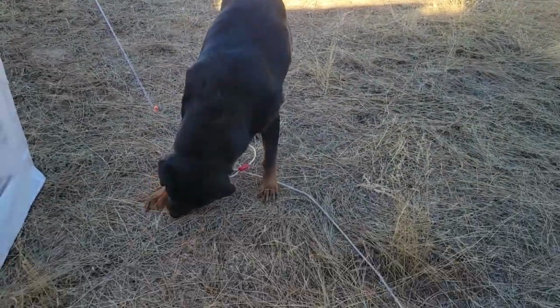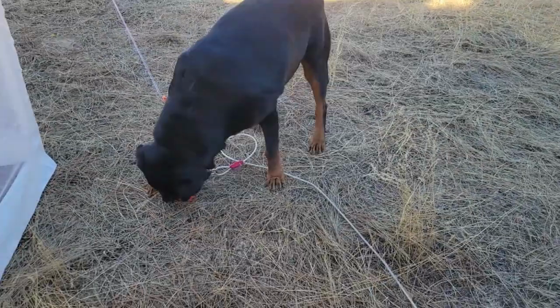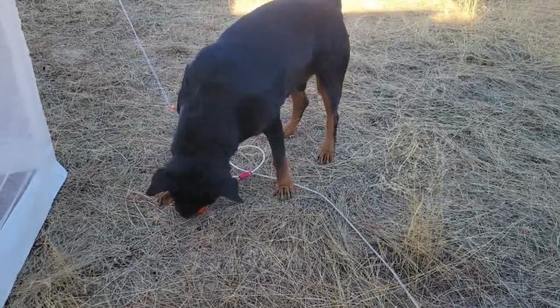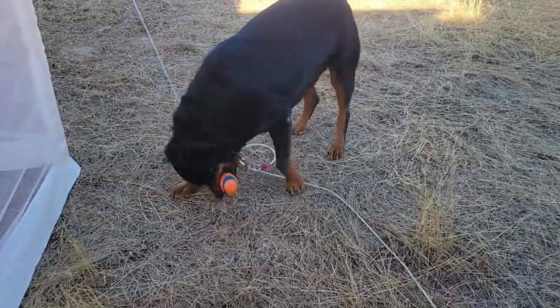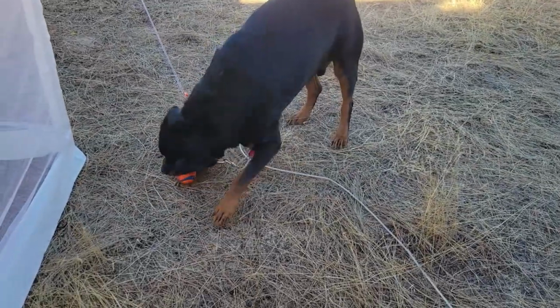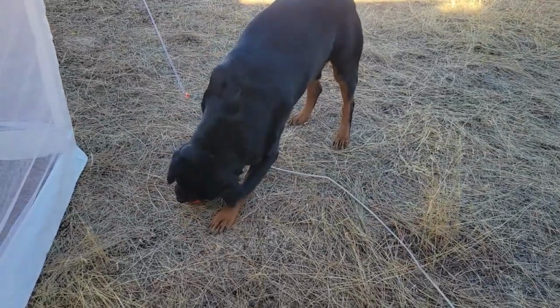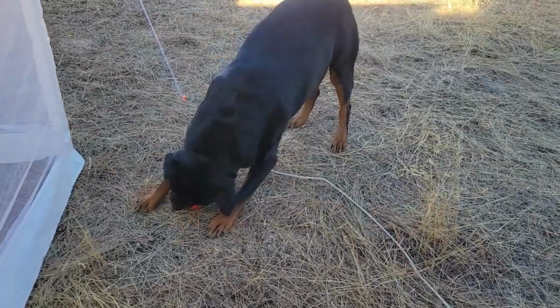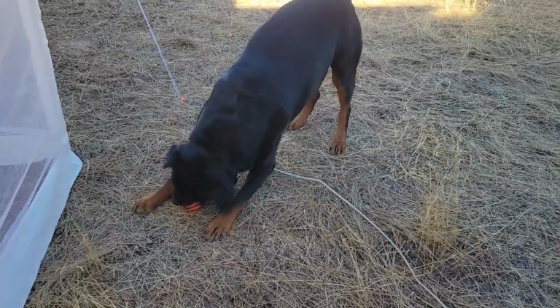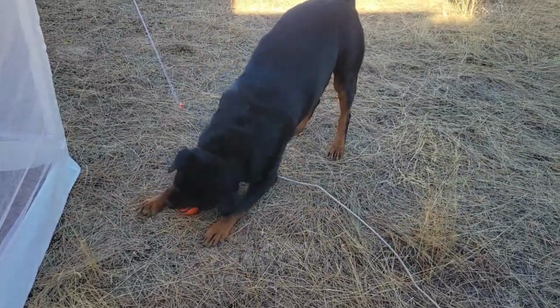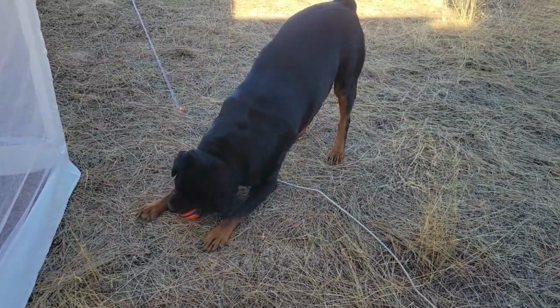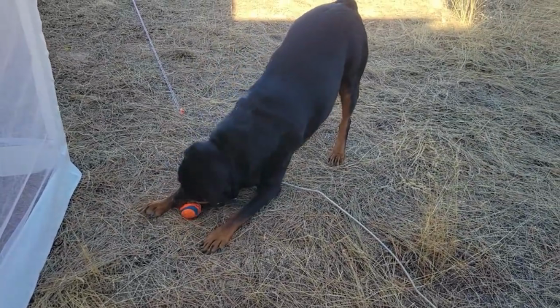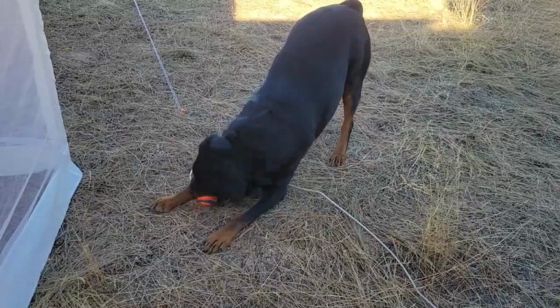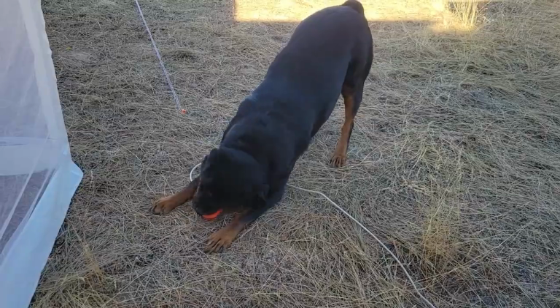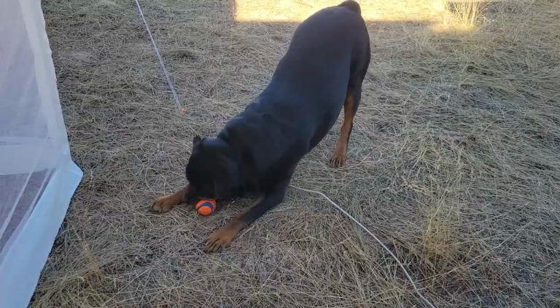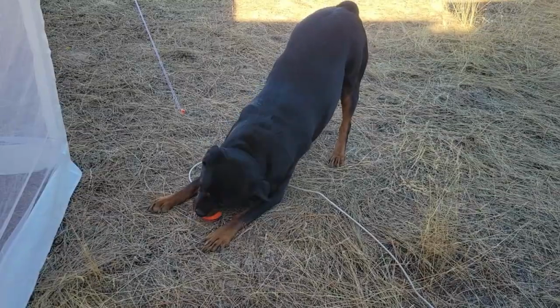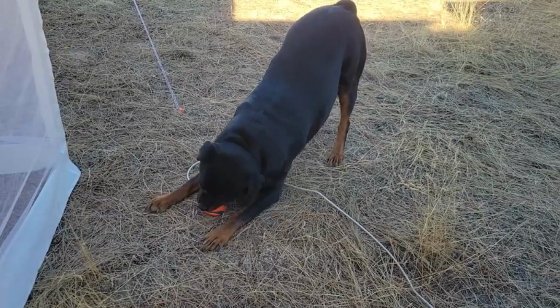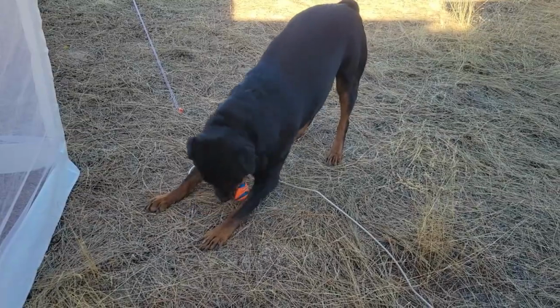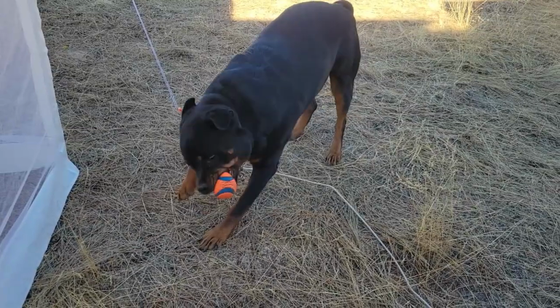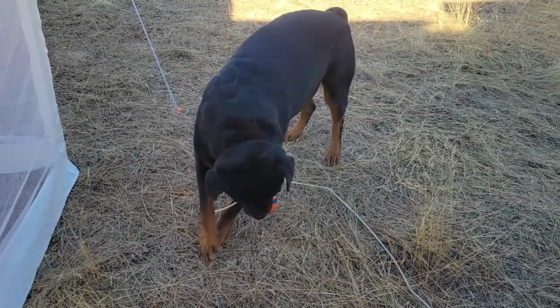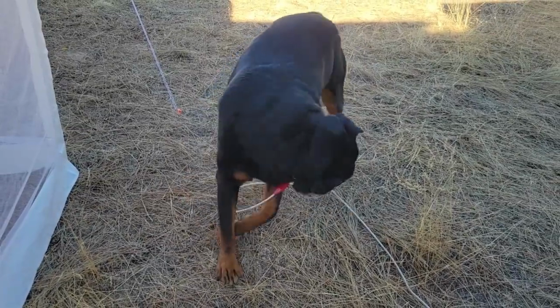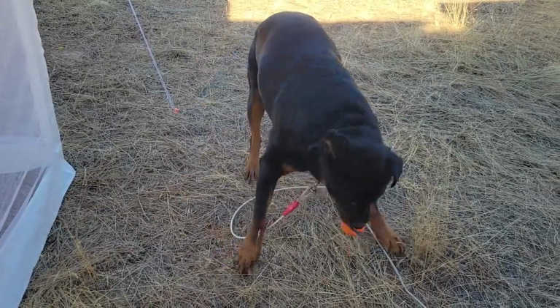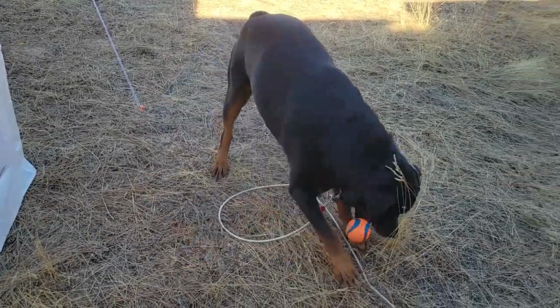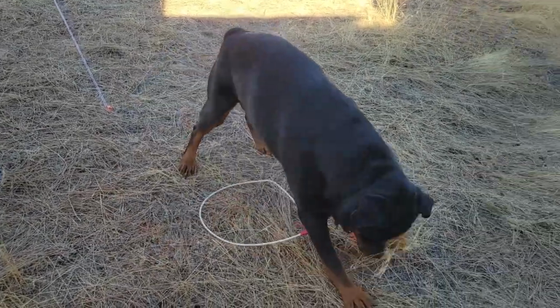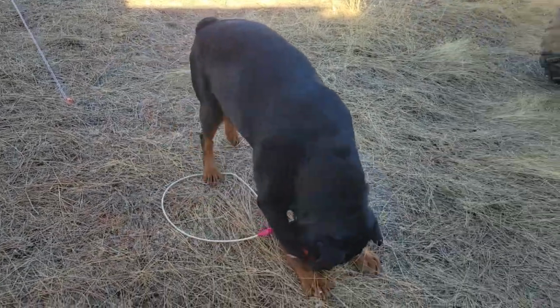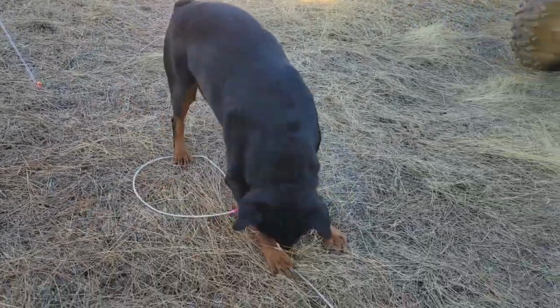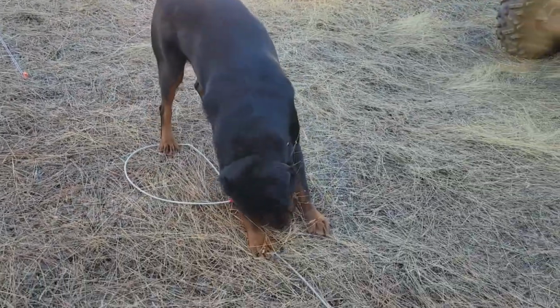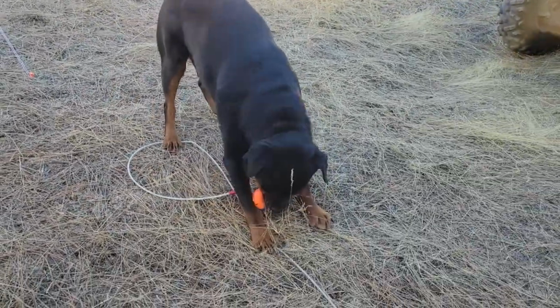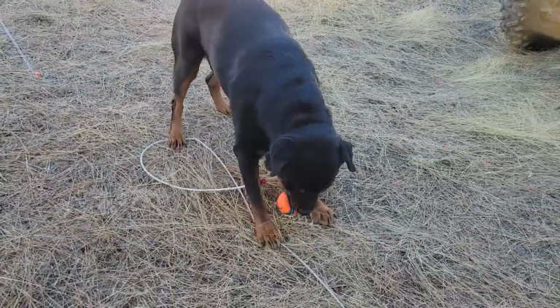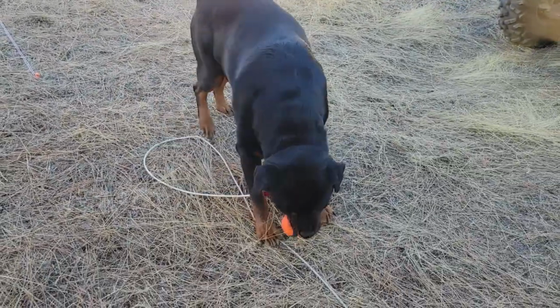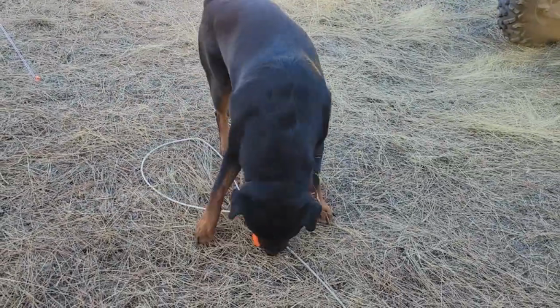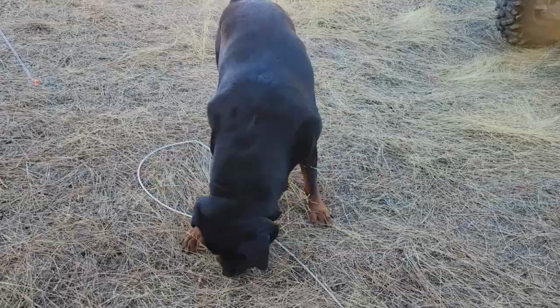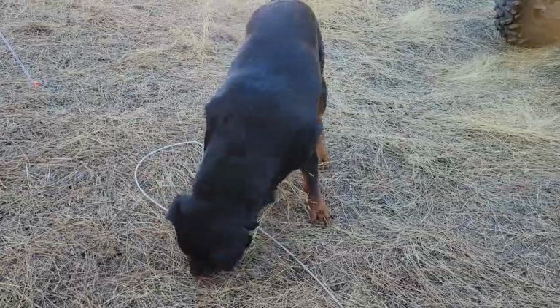I put a couple of short clips of Otto playing there. He happened to find this ball — just loved it. Played with it for a few minutes.